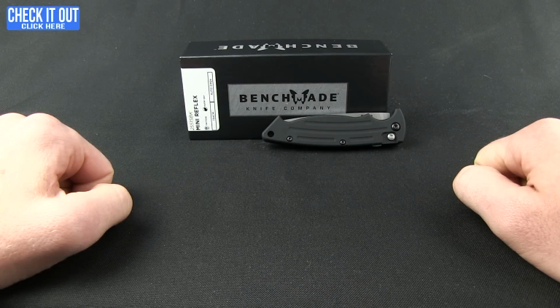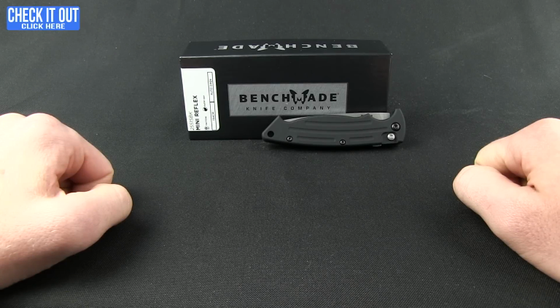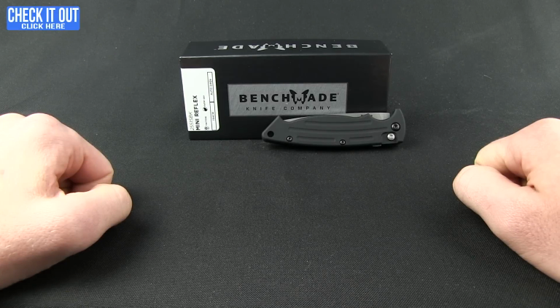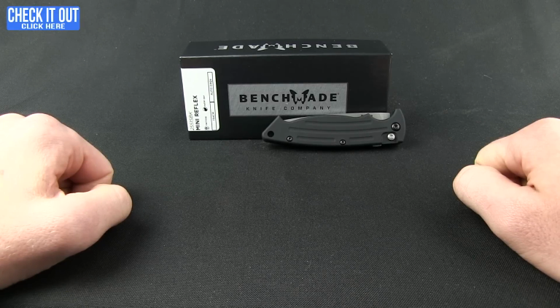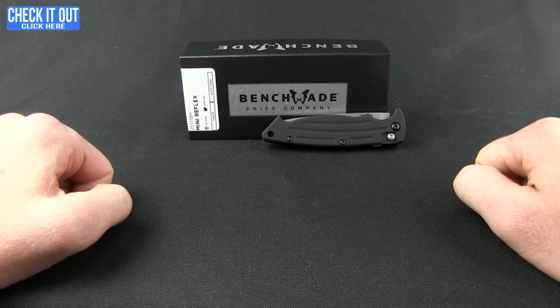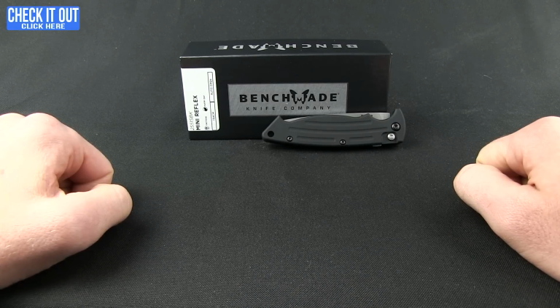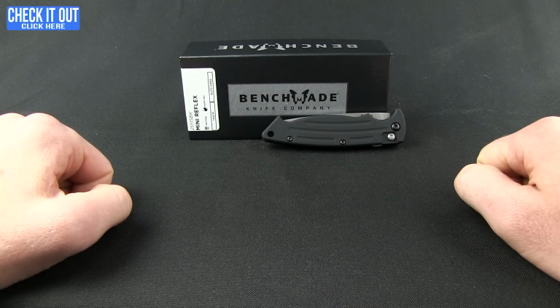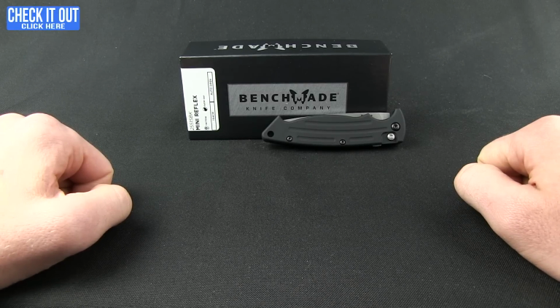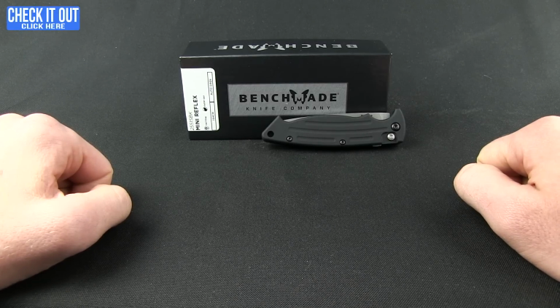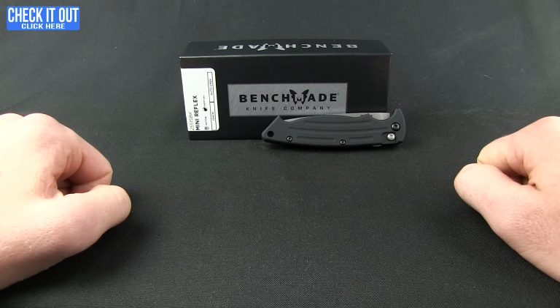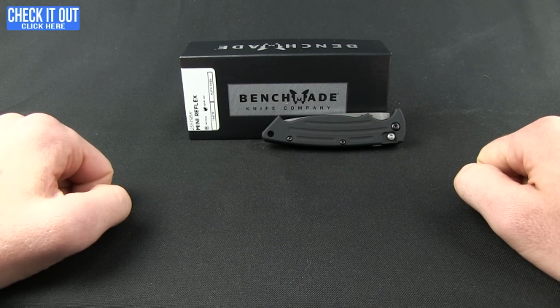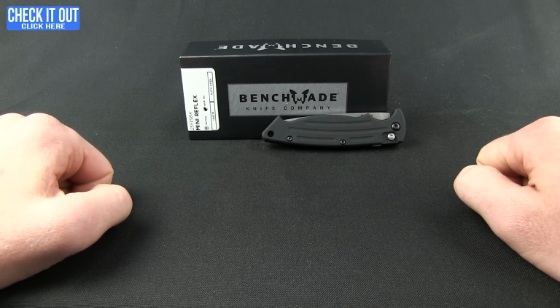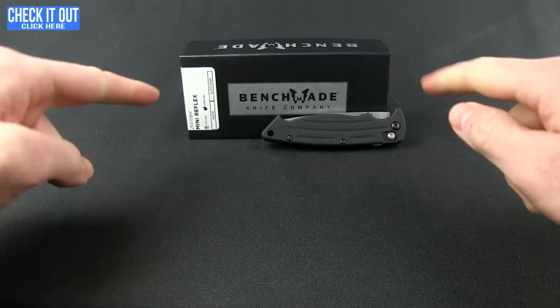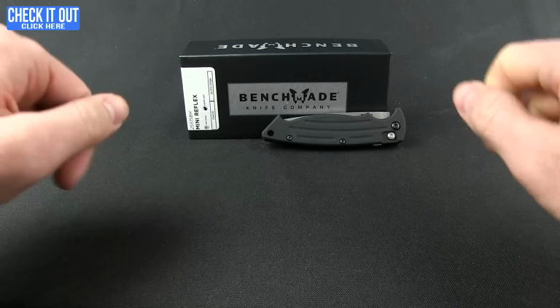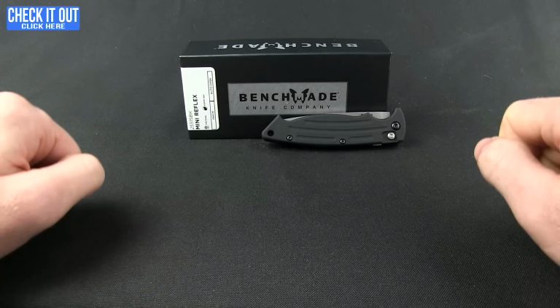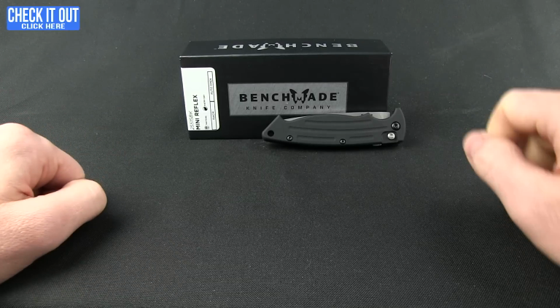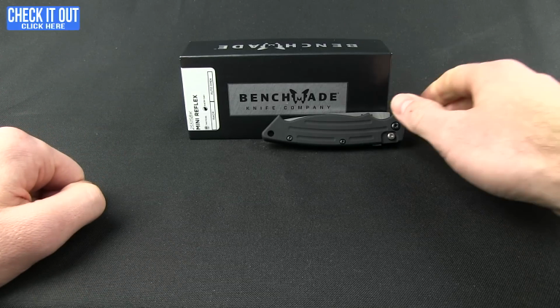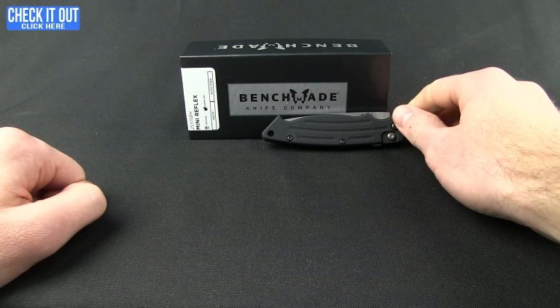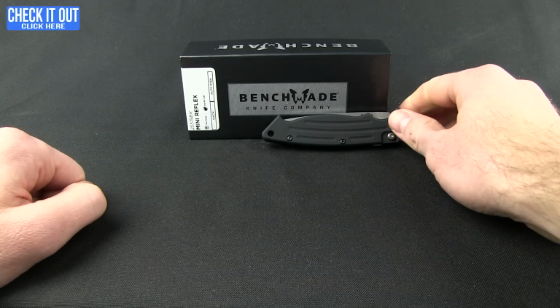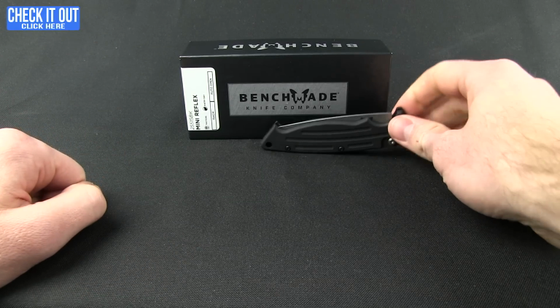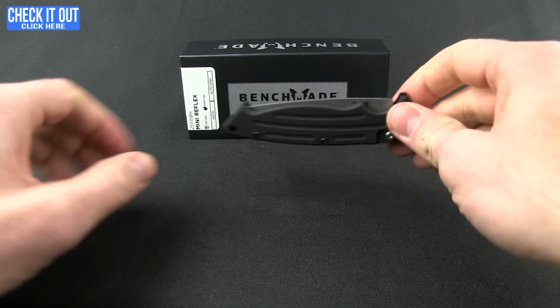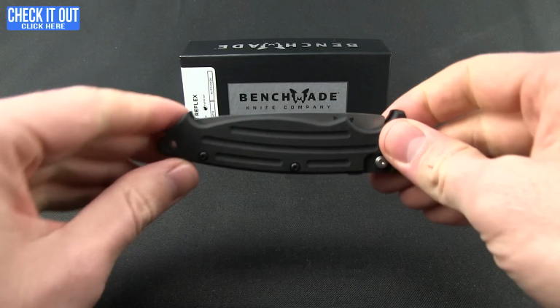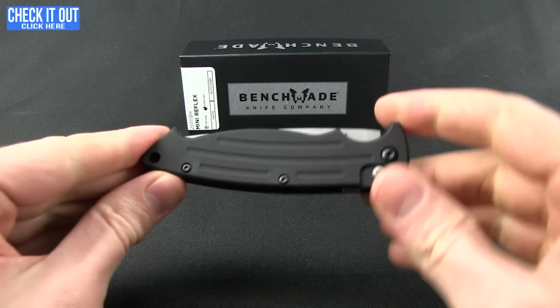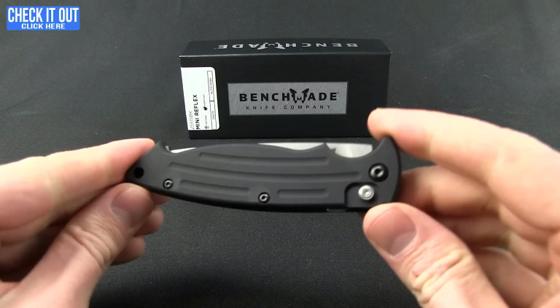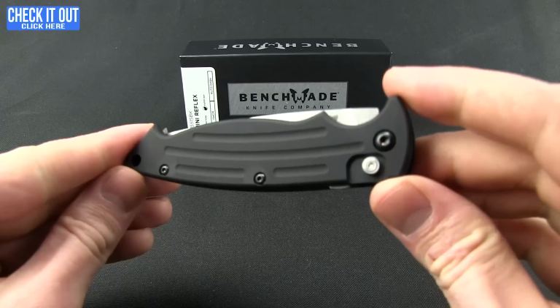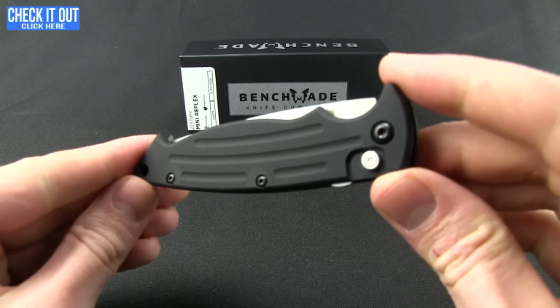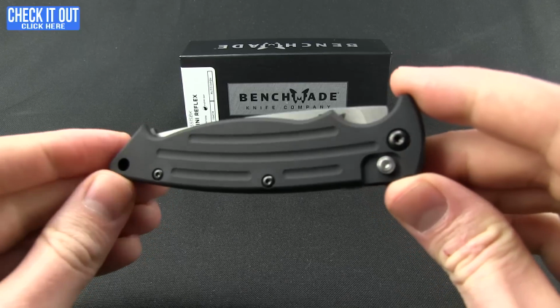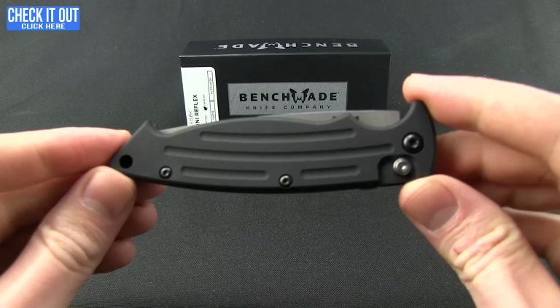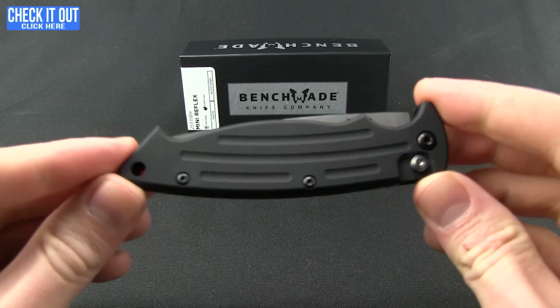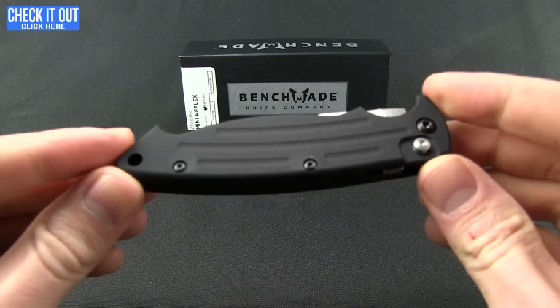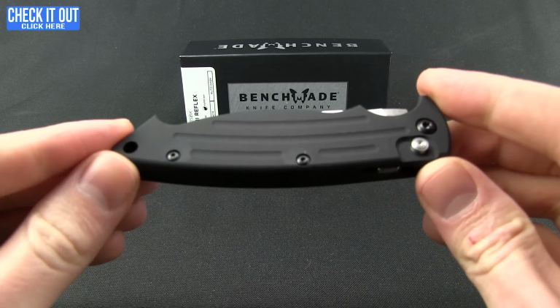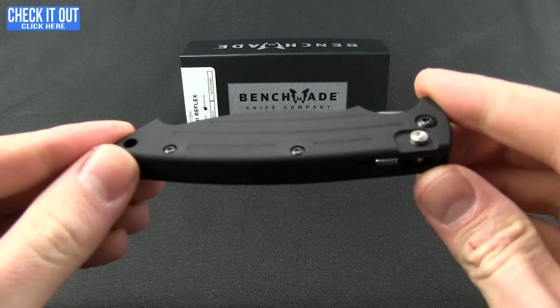Welcome everybody to another Blade HQ overview. Today we'll be taking a look at a Benchmade knife. This is the Reflex II, a nice little automatic from Benchmade.